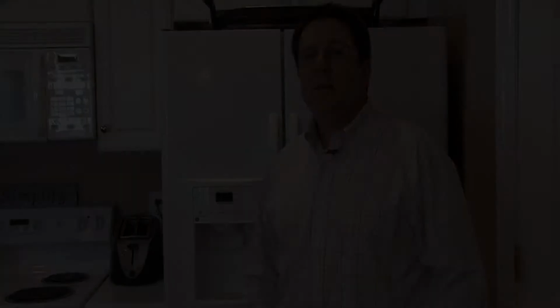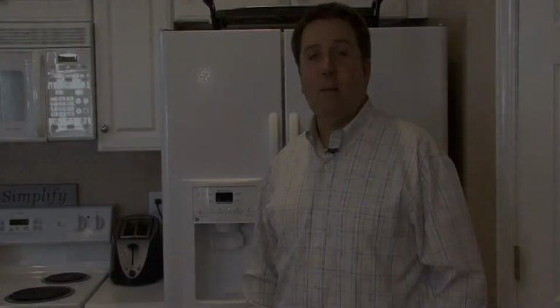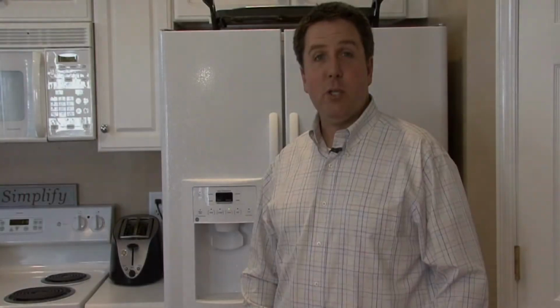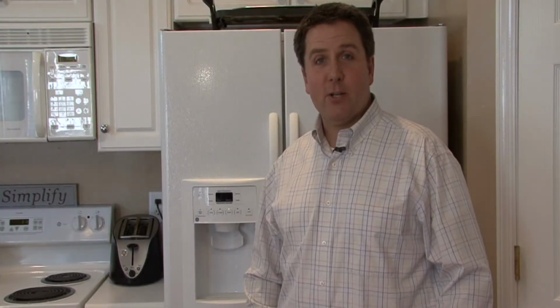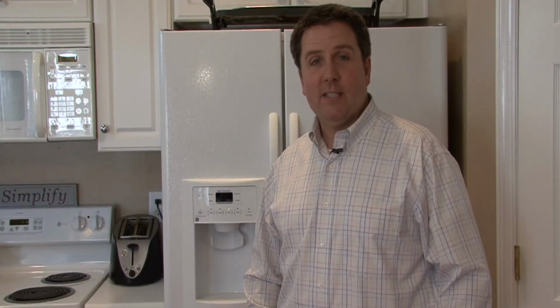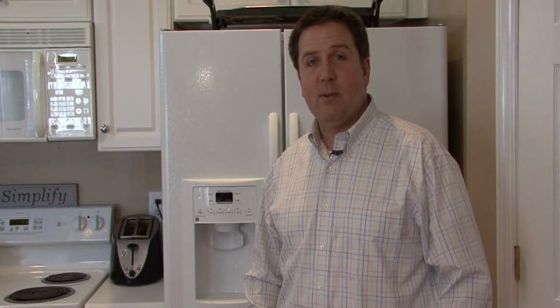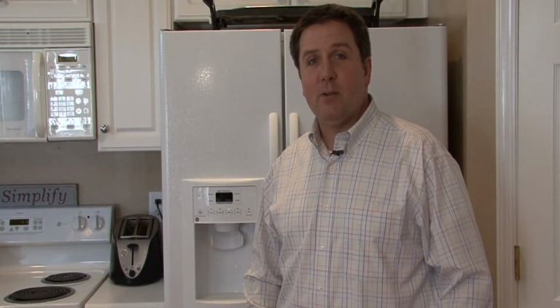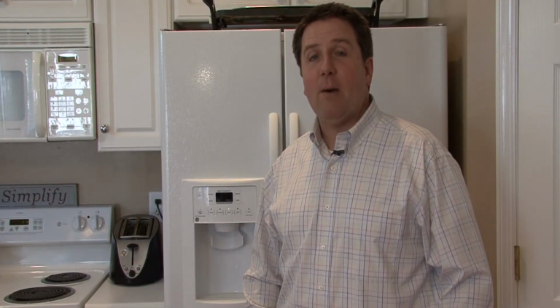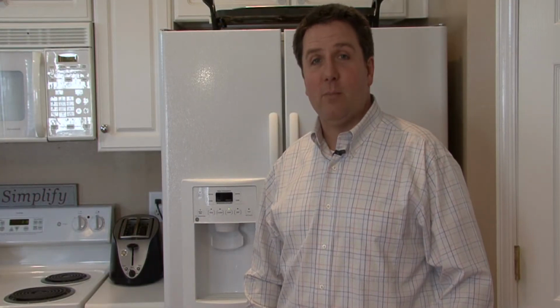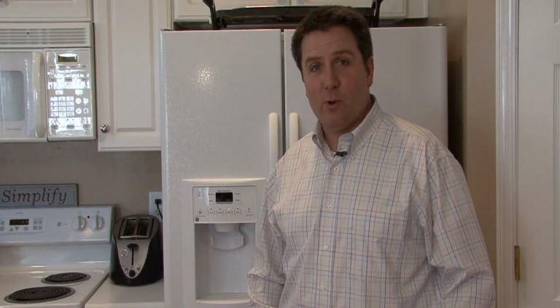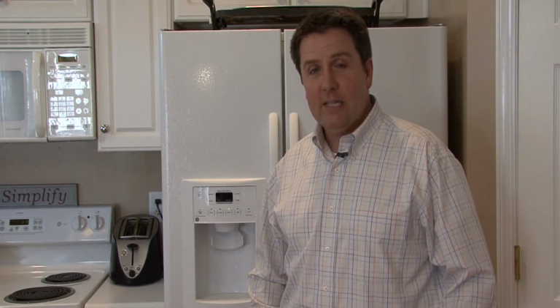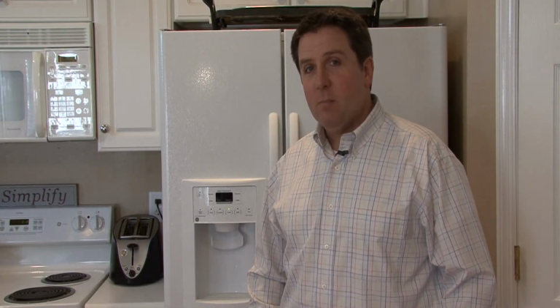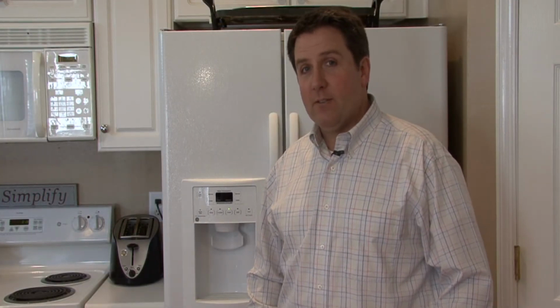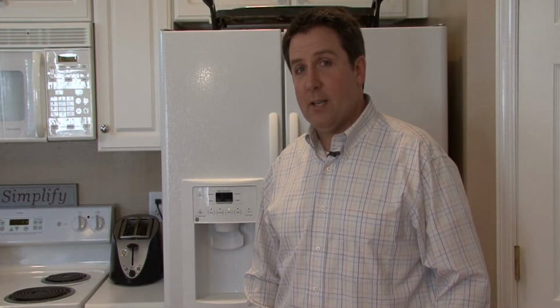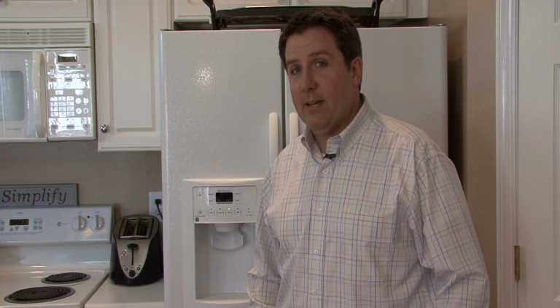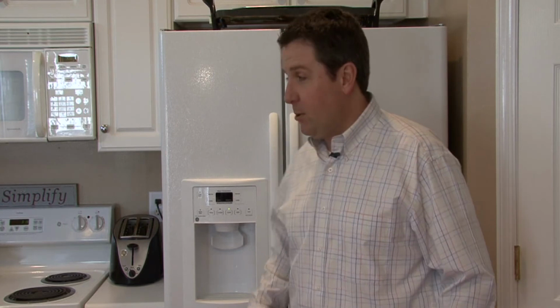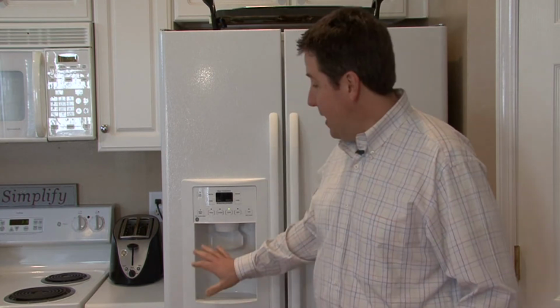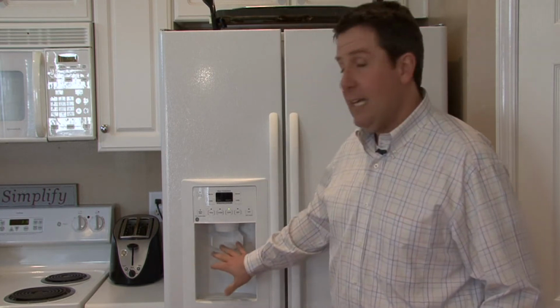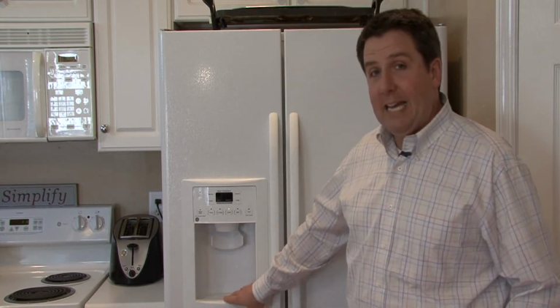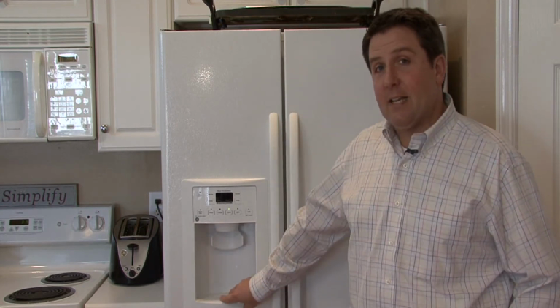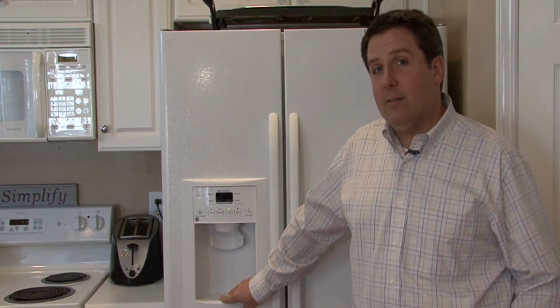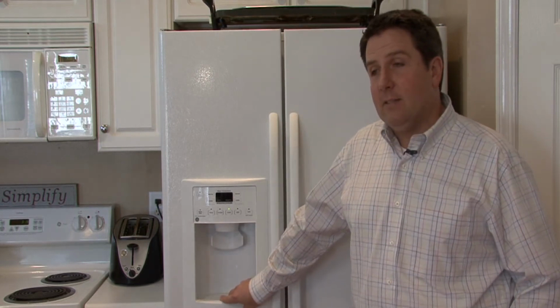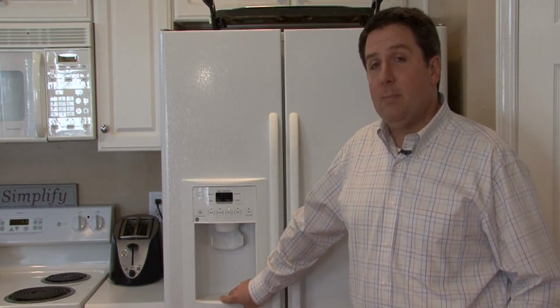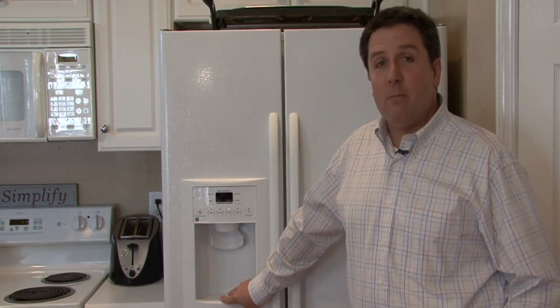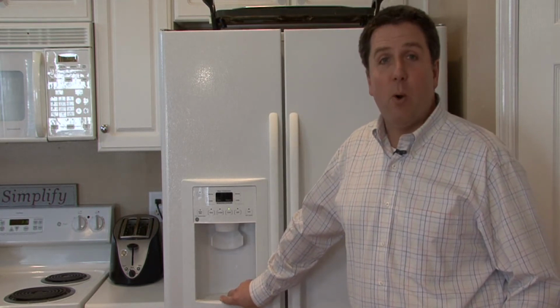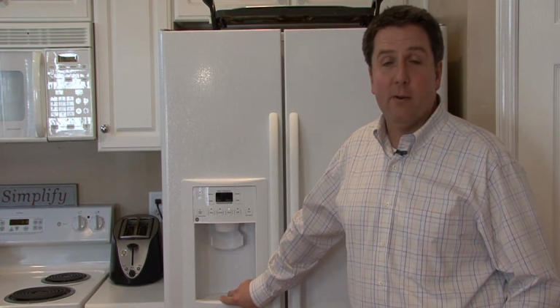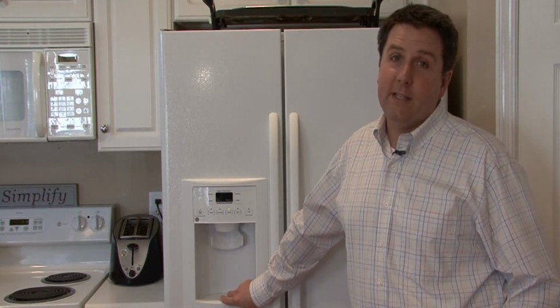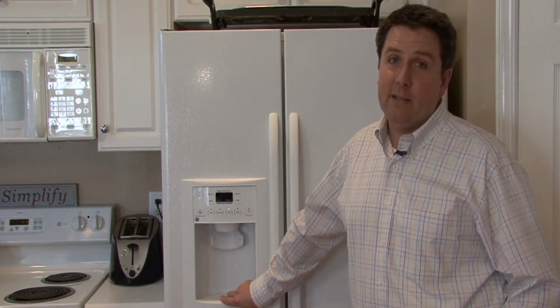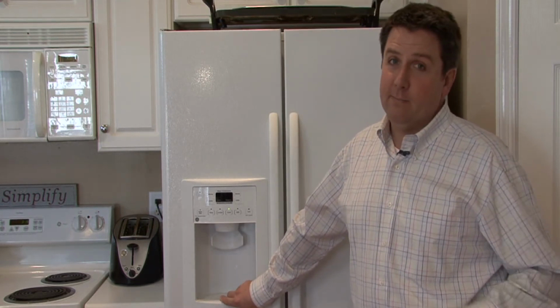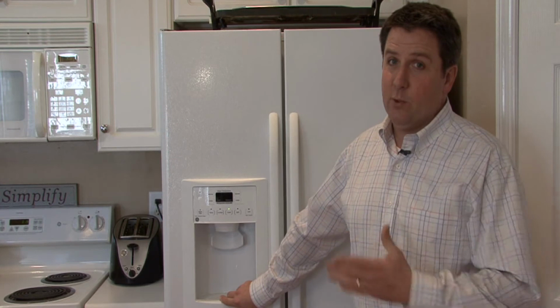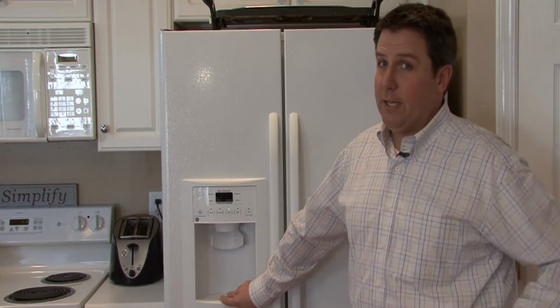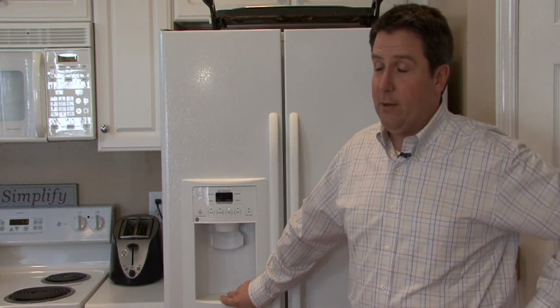My name is William Perkinson and I'm here to talk to you about how ice makers work. Most of us never think about it until we push the button and ice doesn't come out — typically right before a party or an outing or when you're cooking in the backyard.